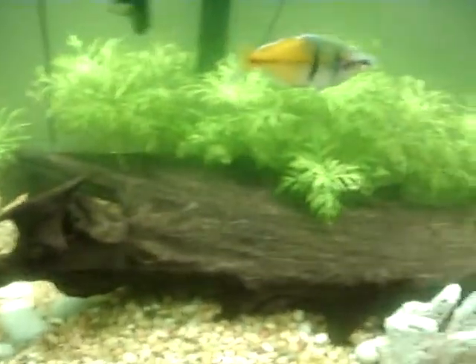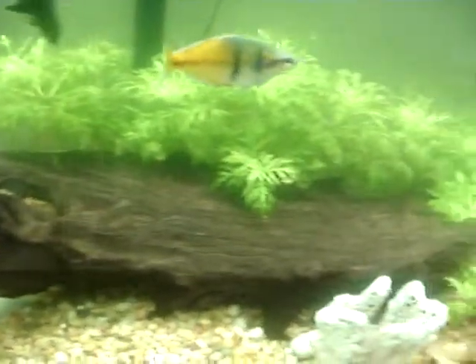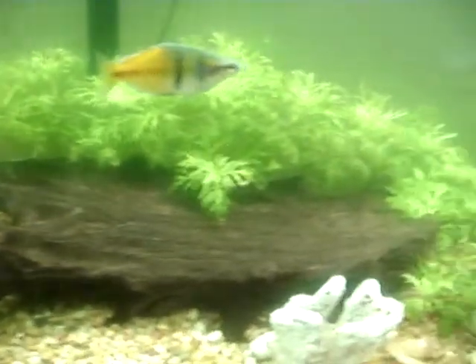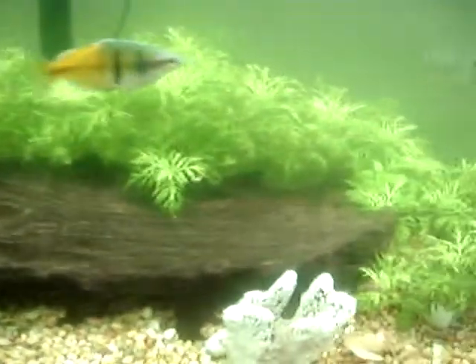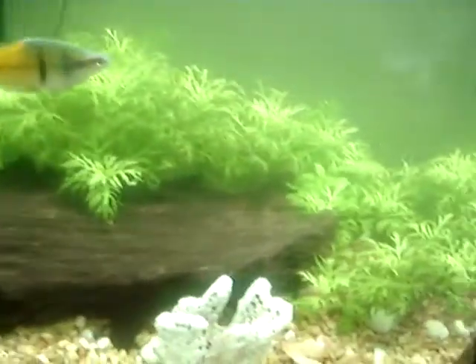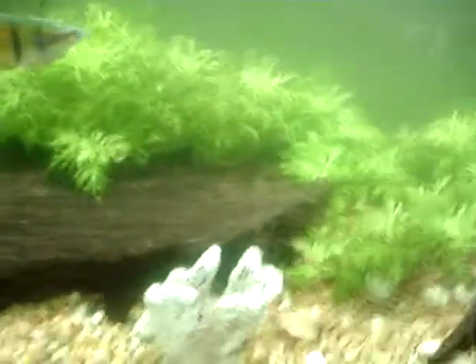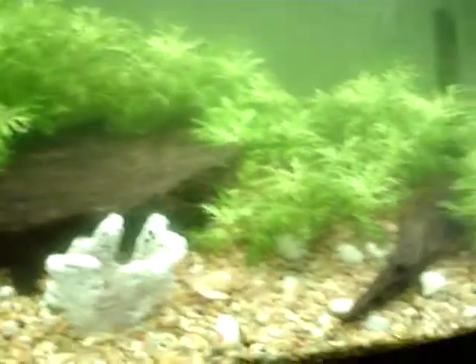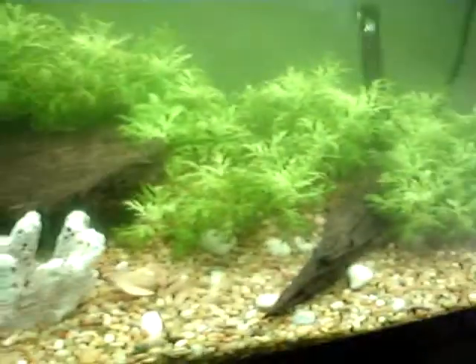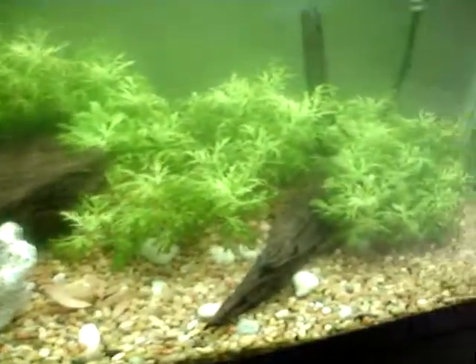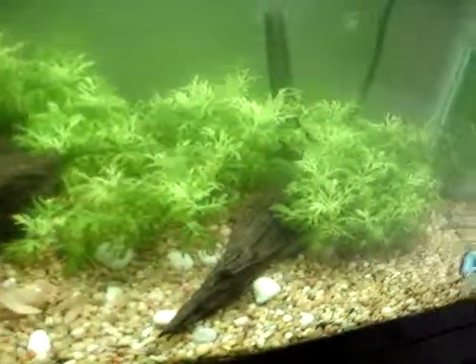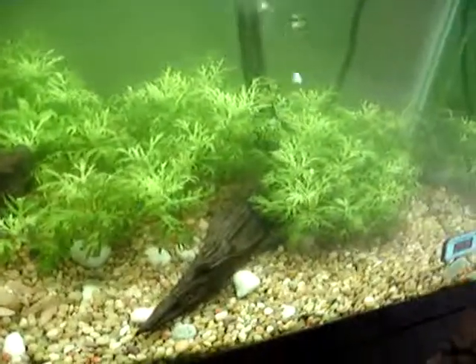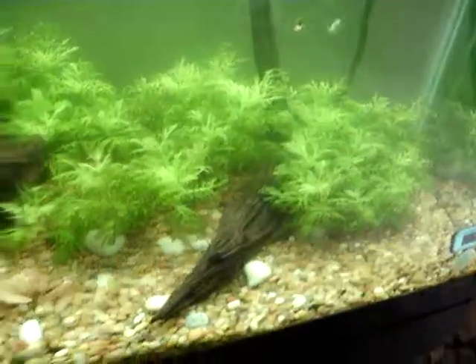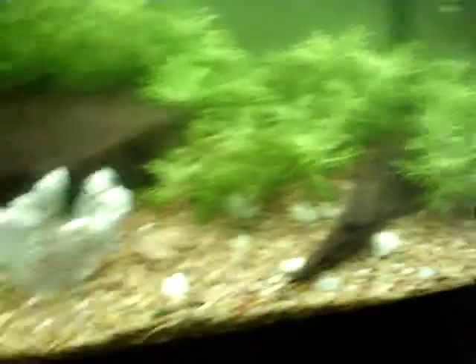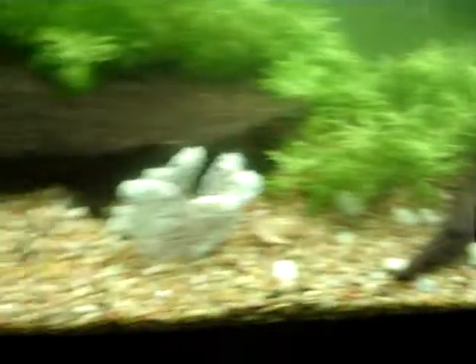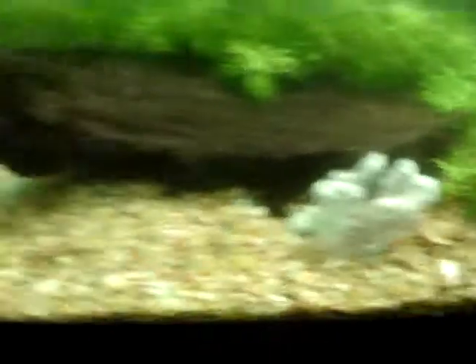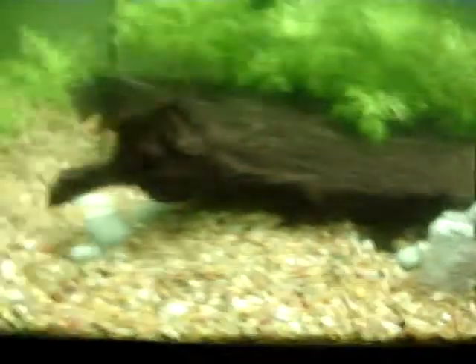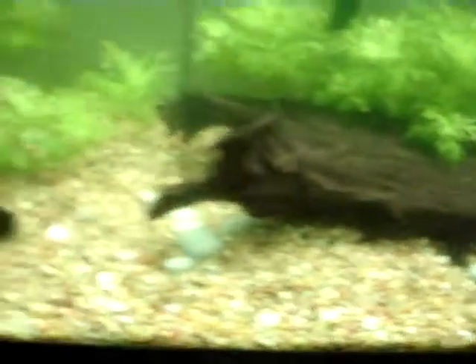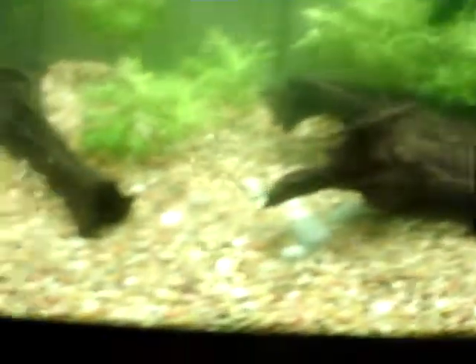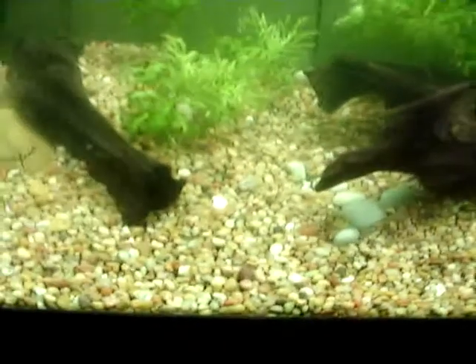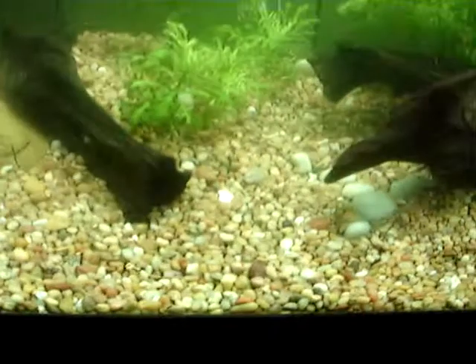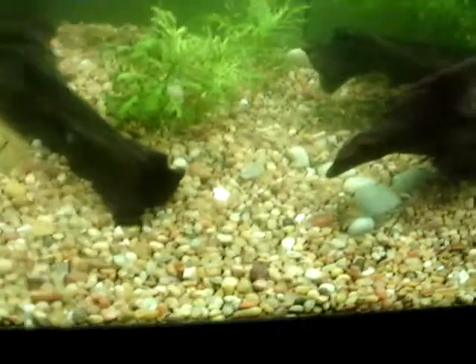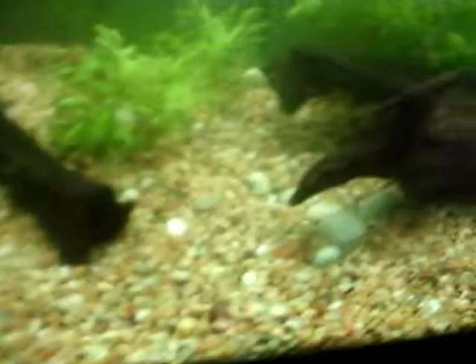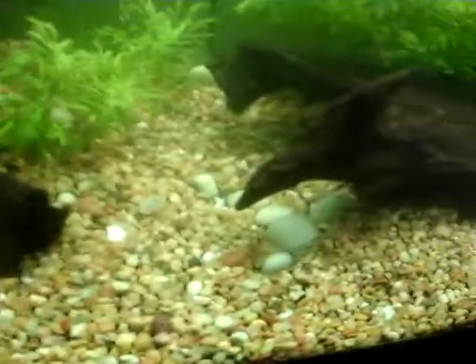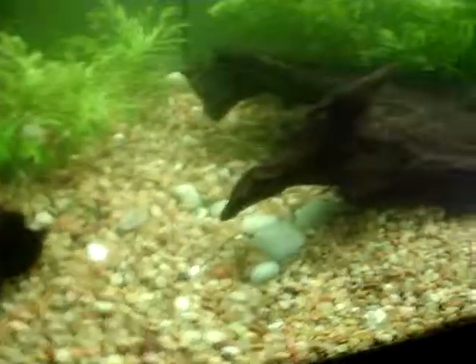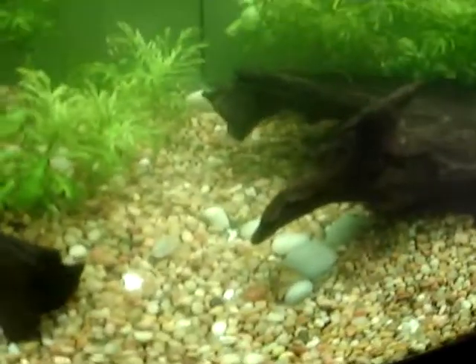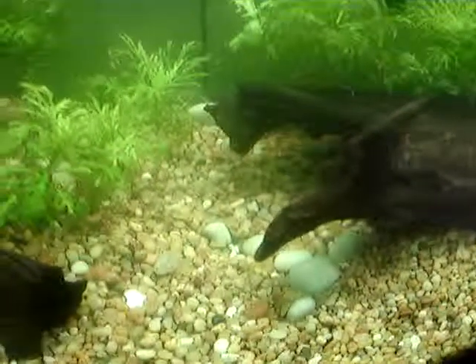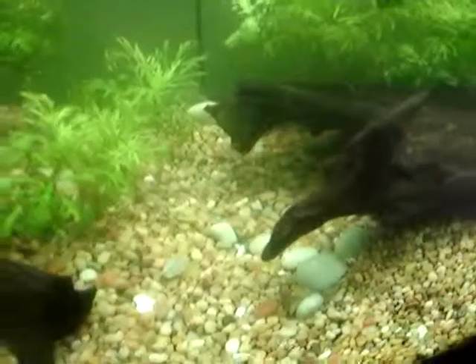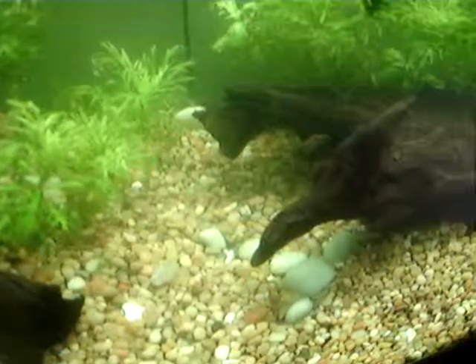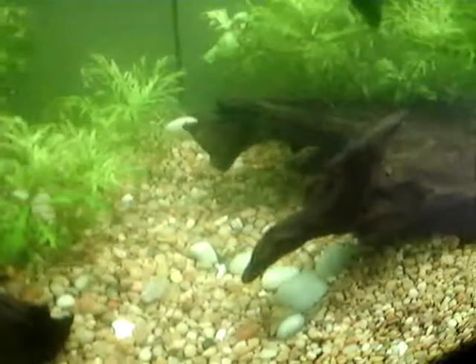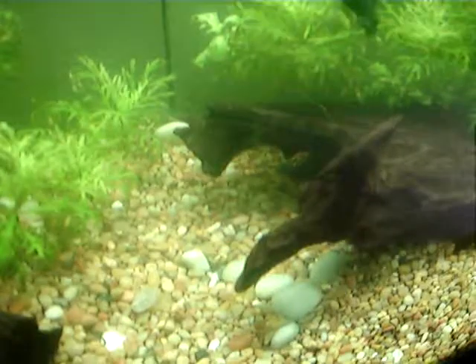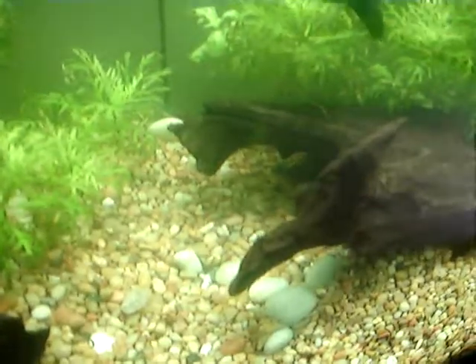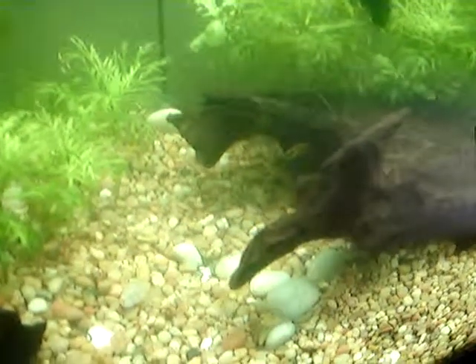There's some nice wisteria. The tank's a little green right now. Underneath the log, we have a big sailfin pleco.